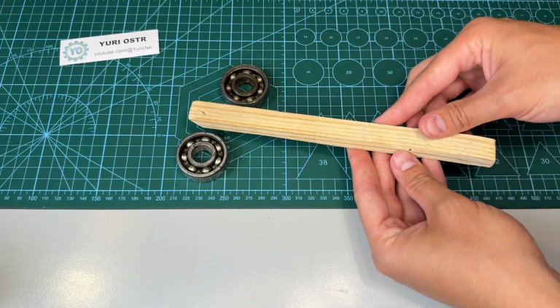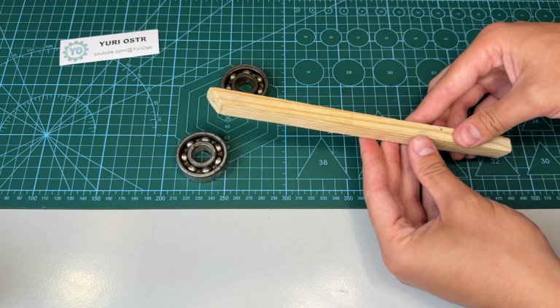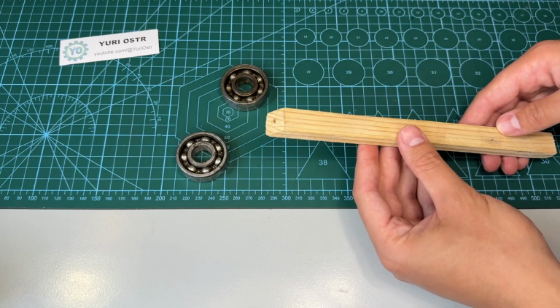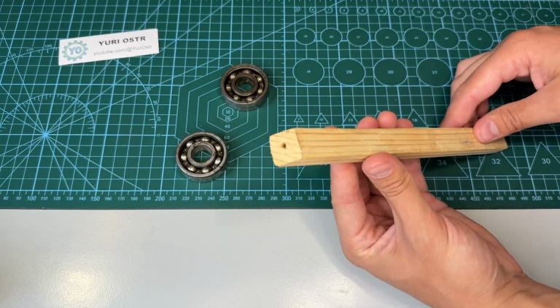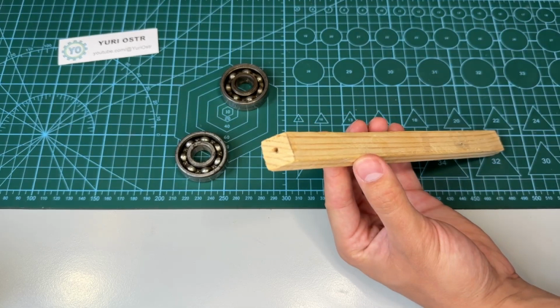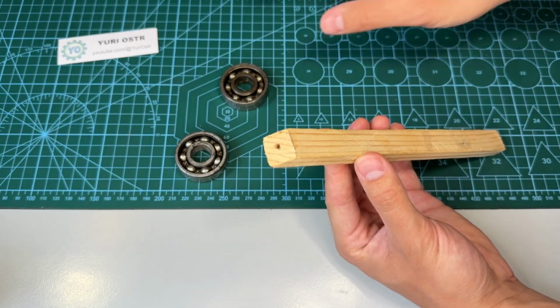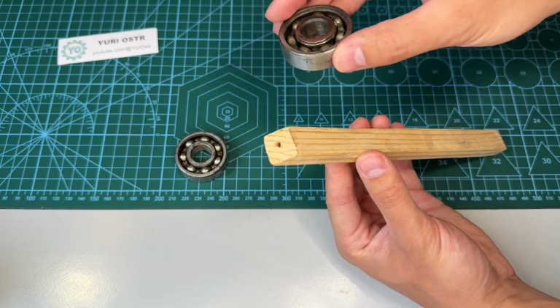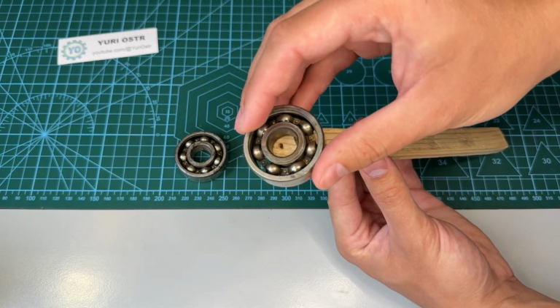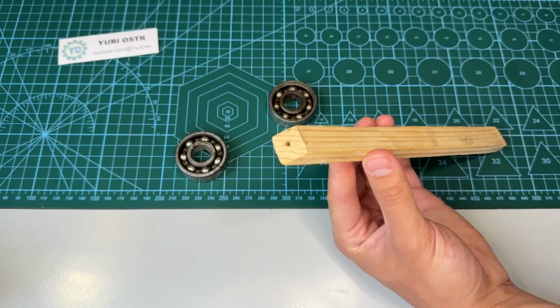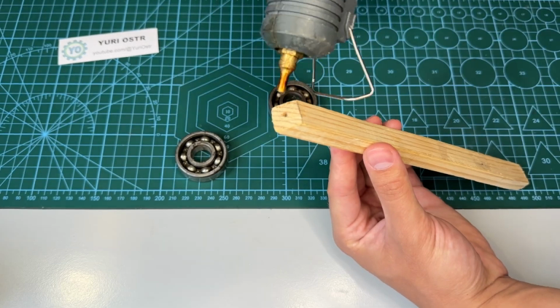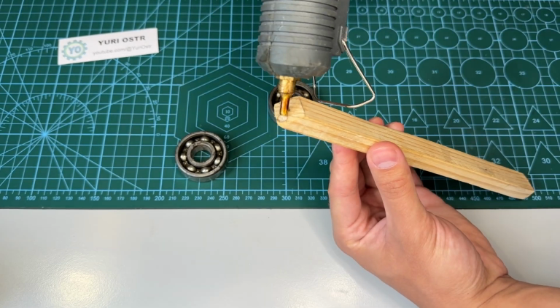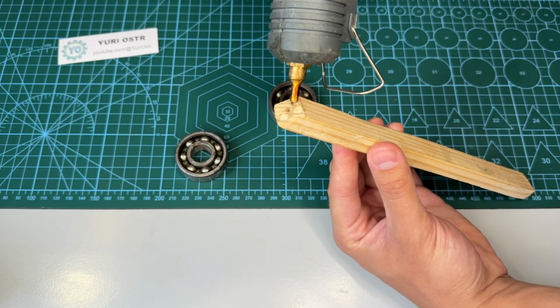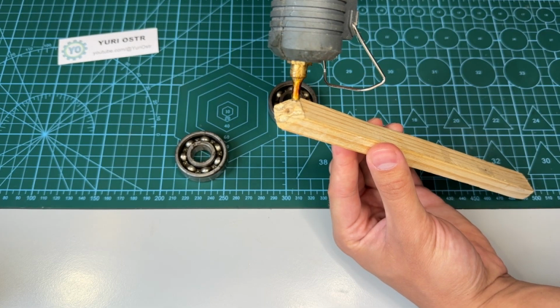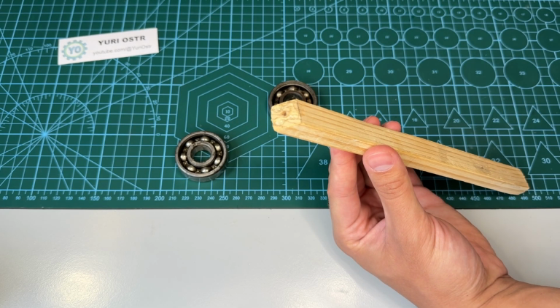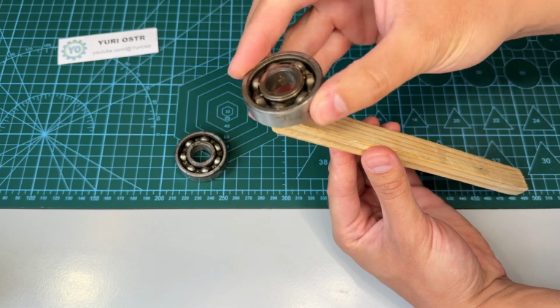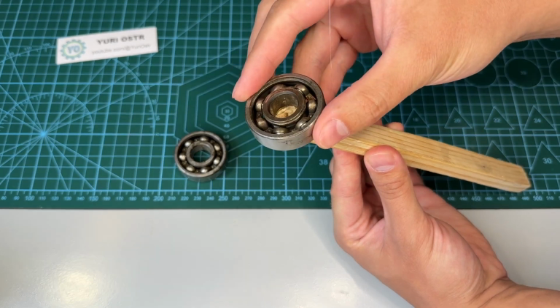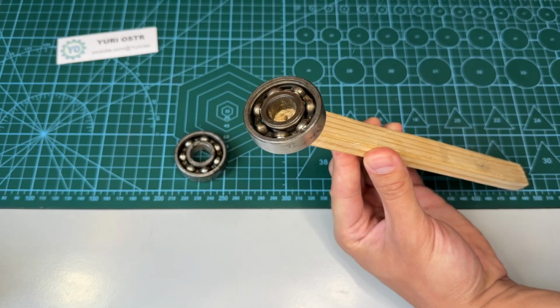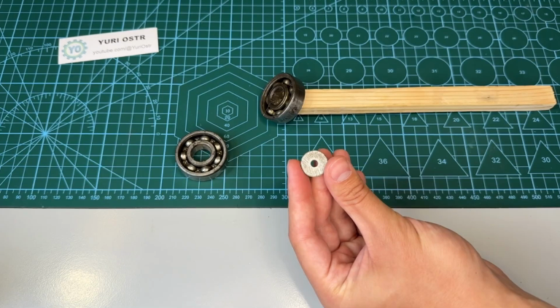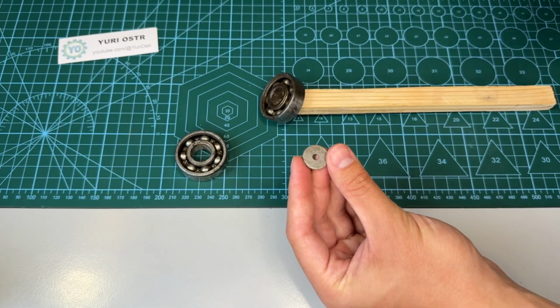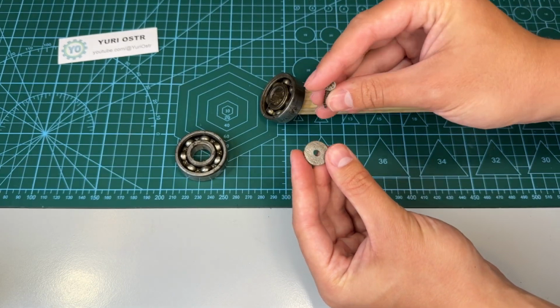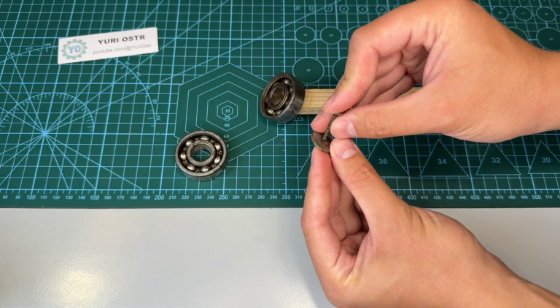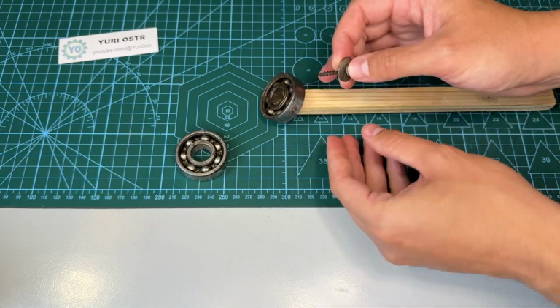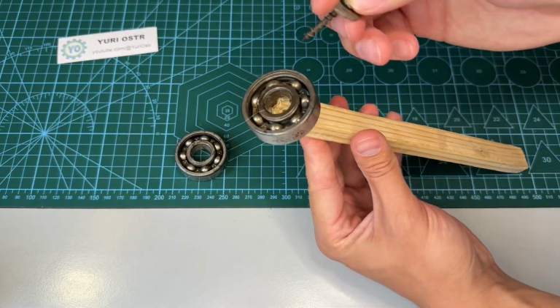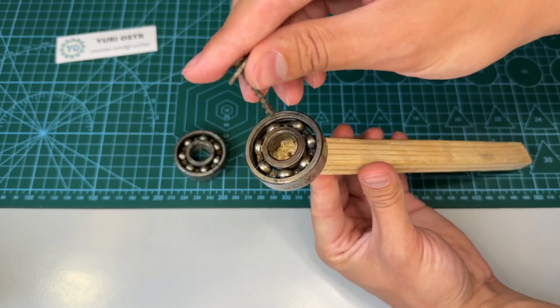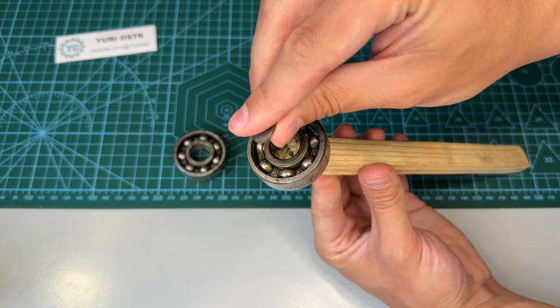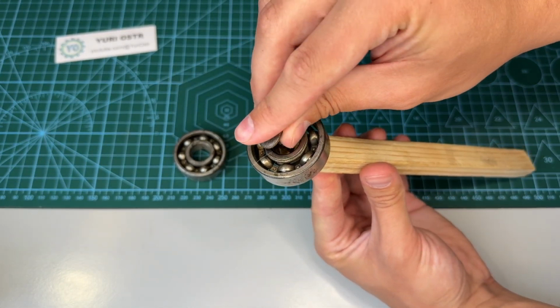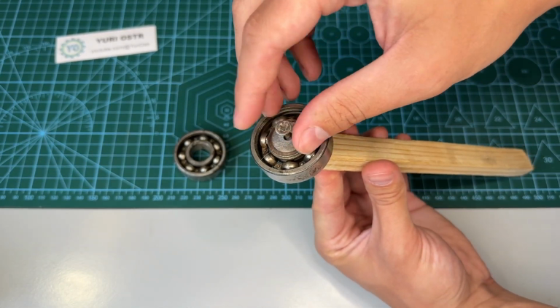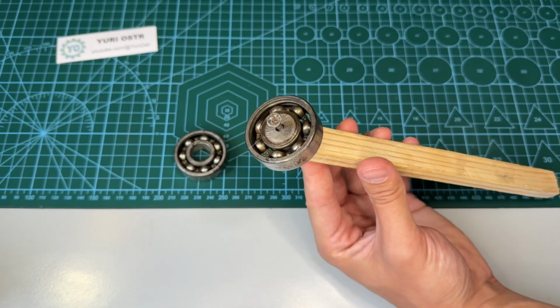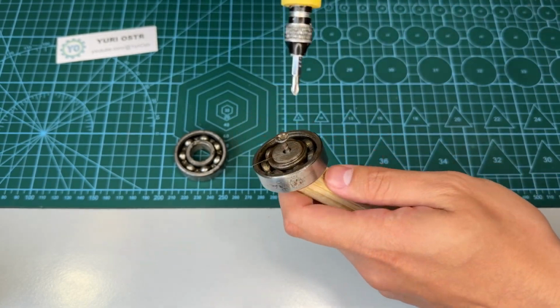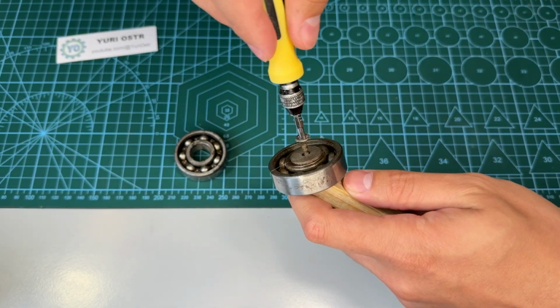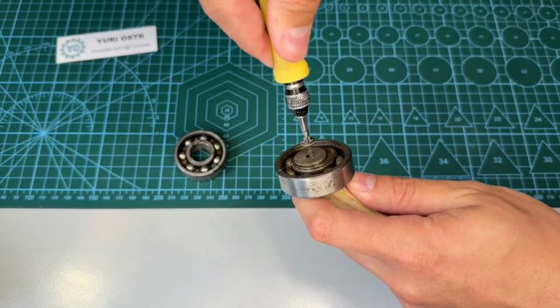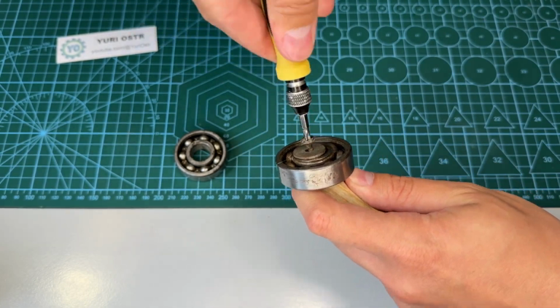The result is amazing. It really helps stabilize the camera and looks super high-tech. This project combines physics, creativity and a bit of engineering. In this video, I'll show you how it works and how you can make one too.